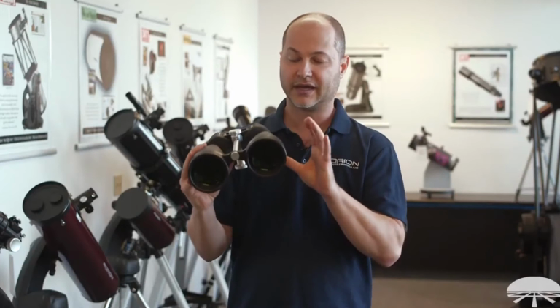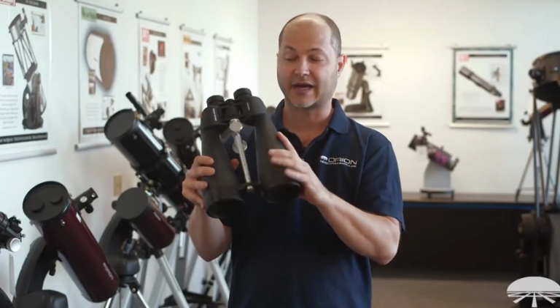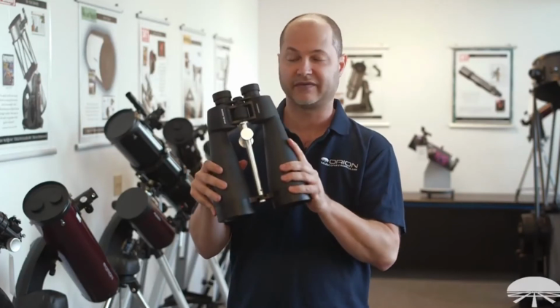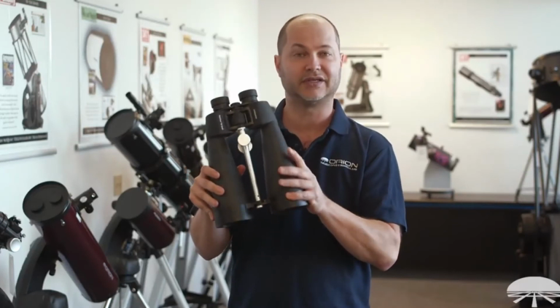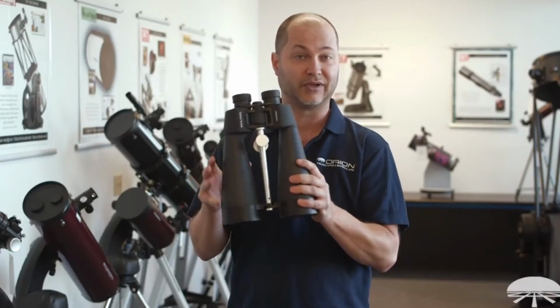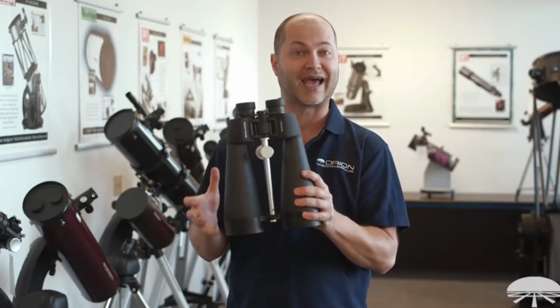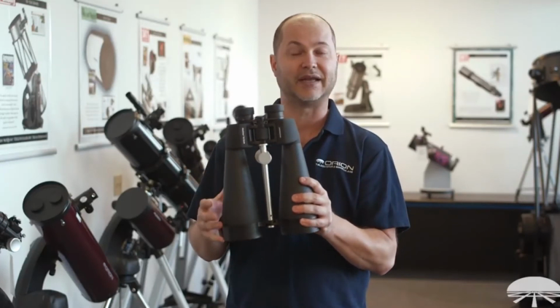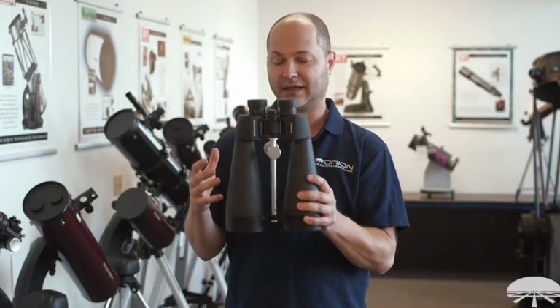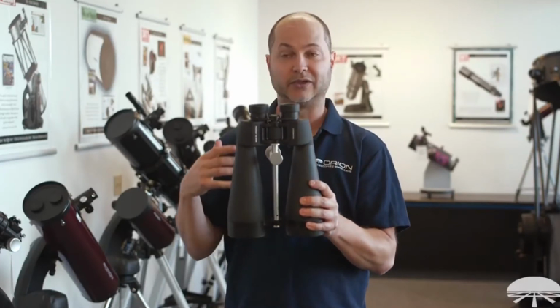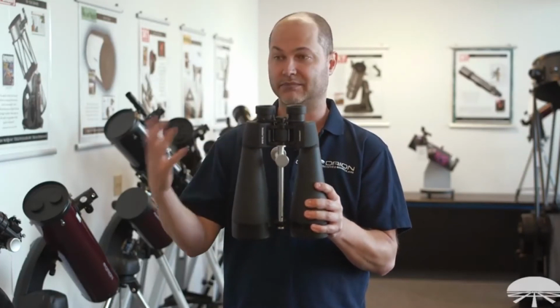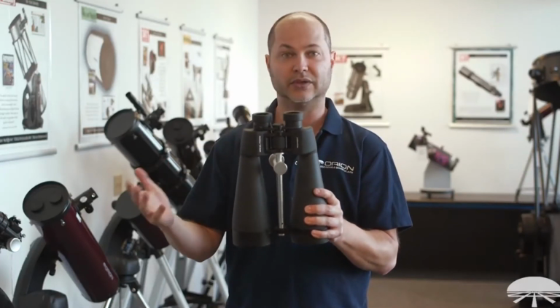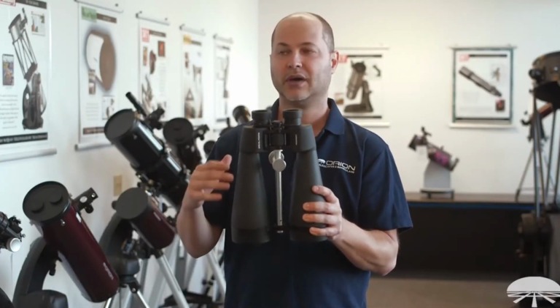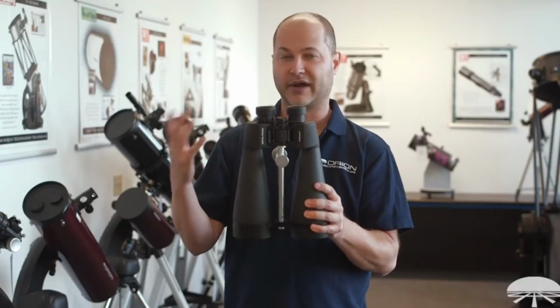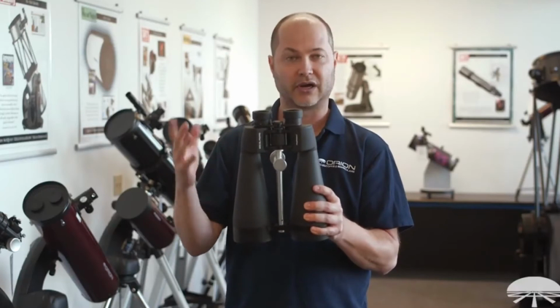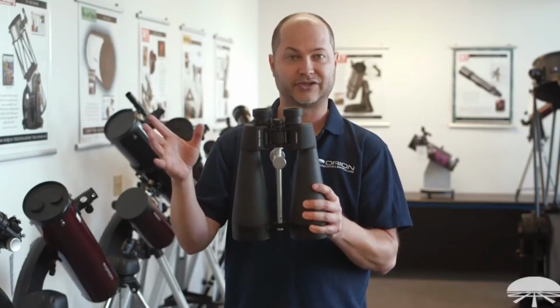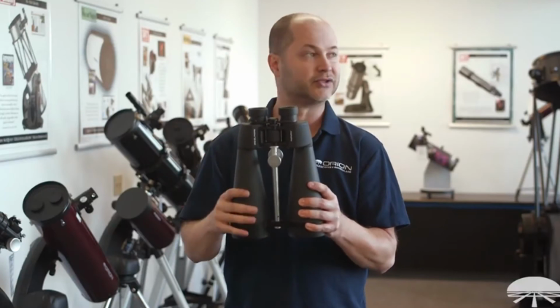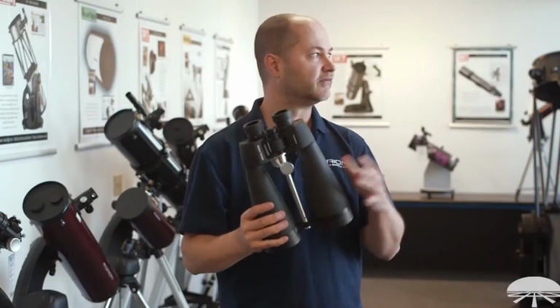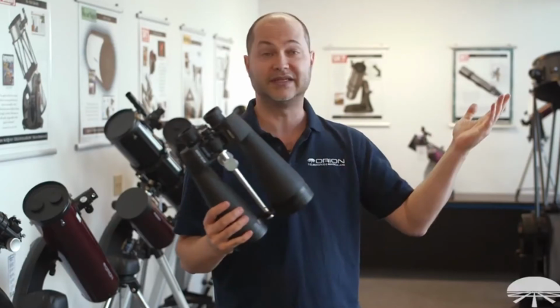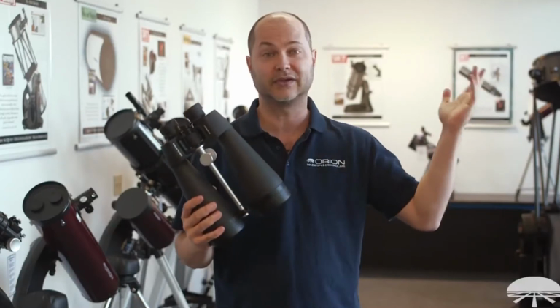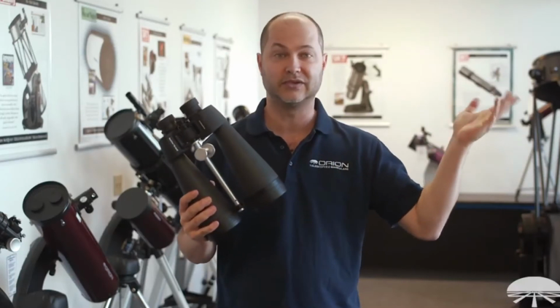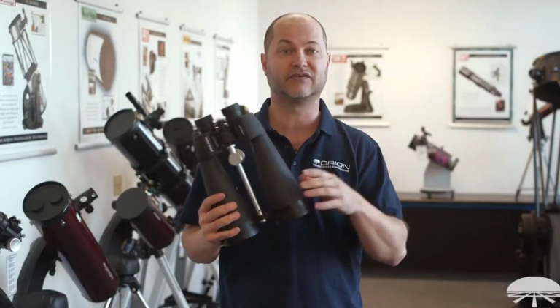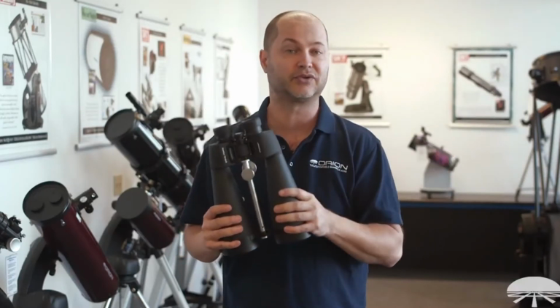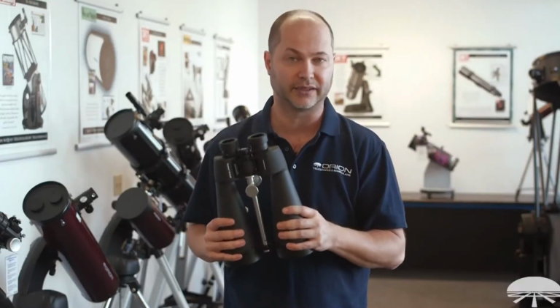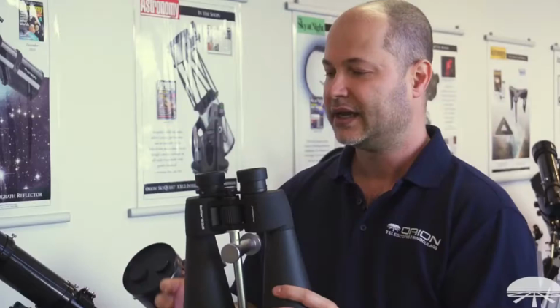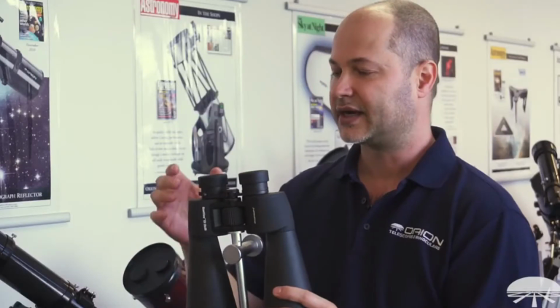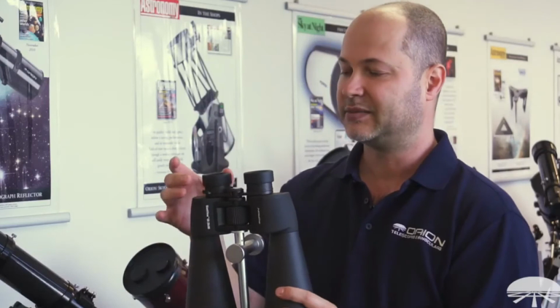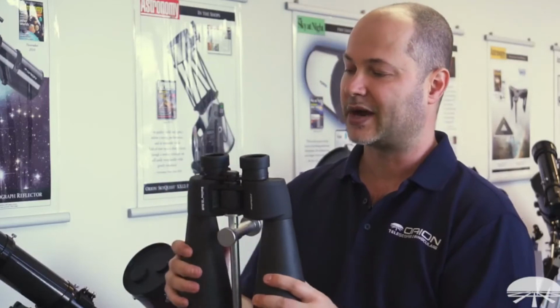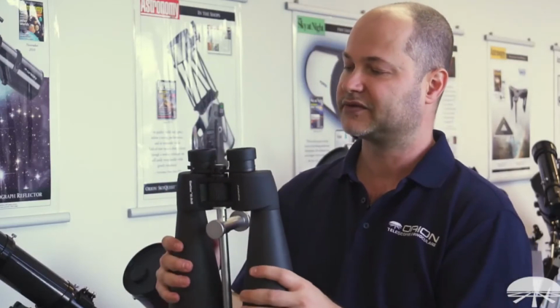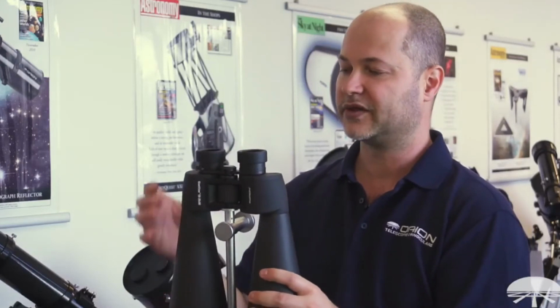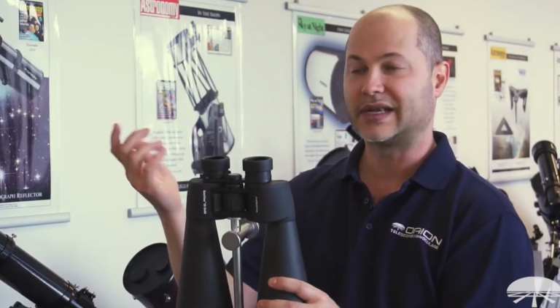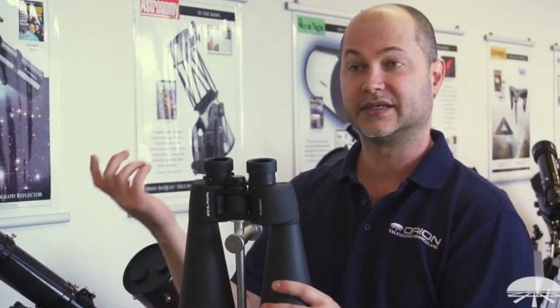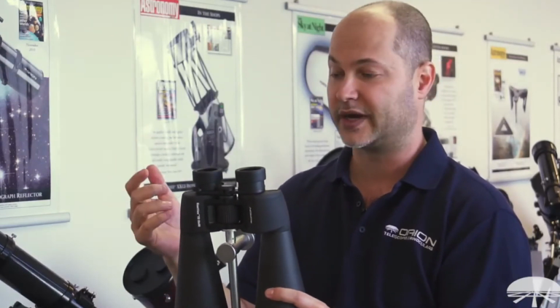Especially at the higher magnification, it's really nice to have that when you're looking at the moon, brighter star clusters, or even during the day for terrestrial viewing. It's got 18mm eye relief, so with or without glasses, this works great.